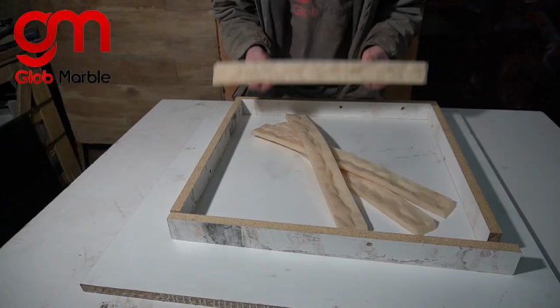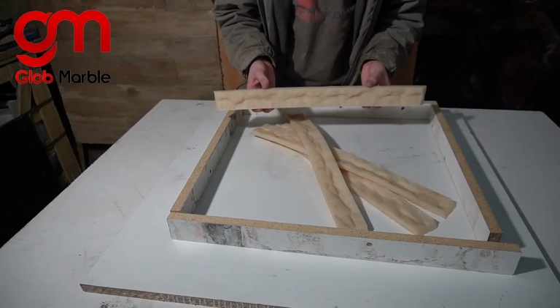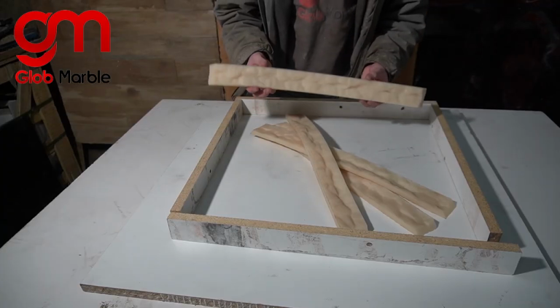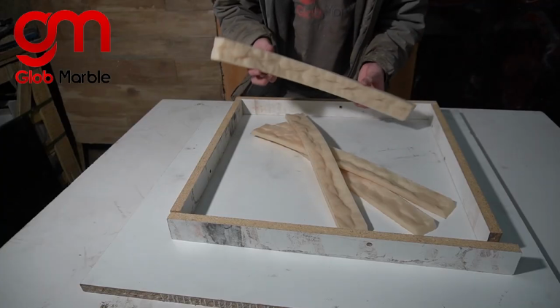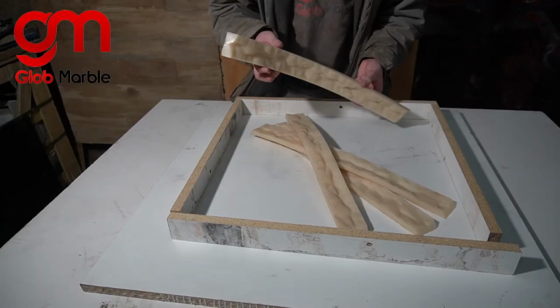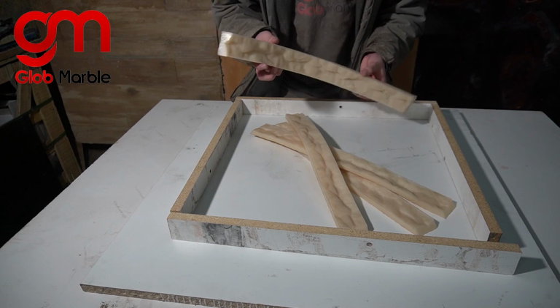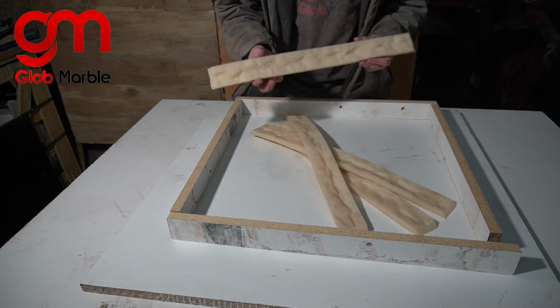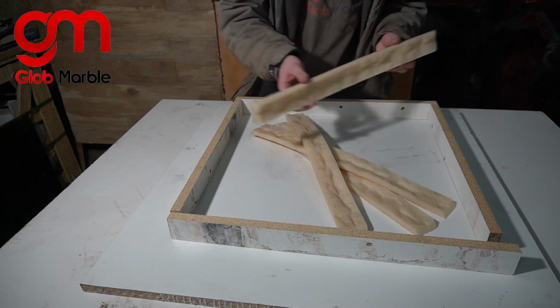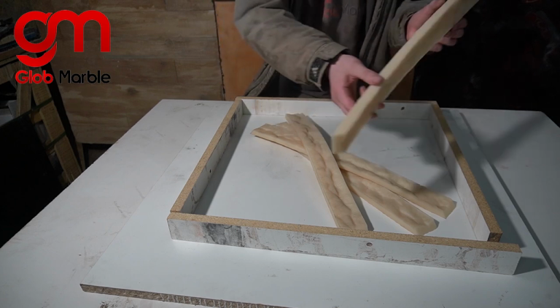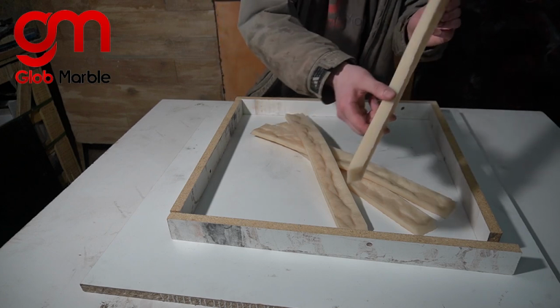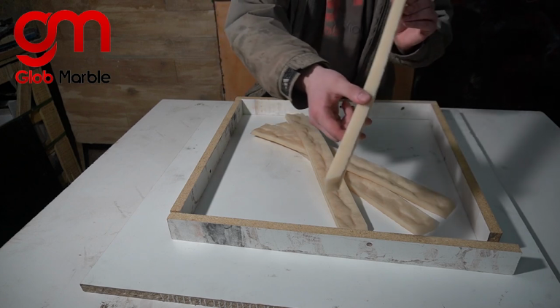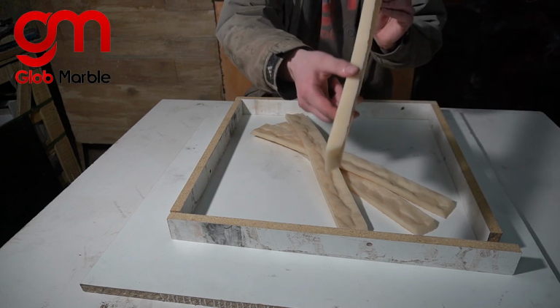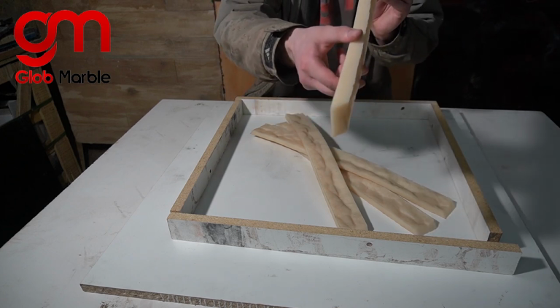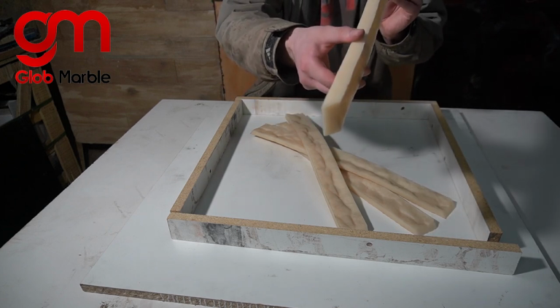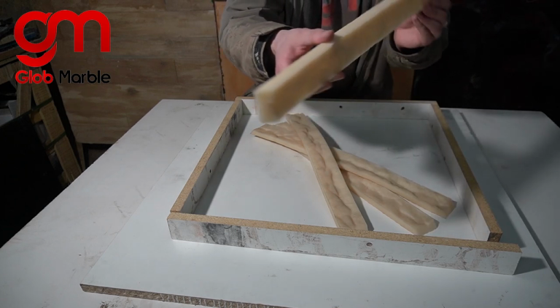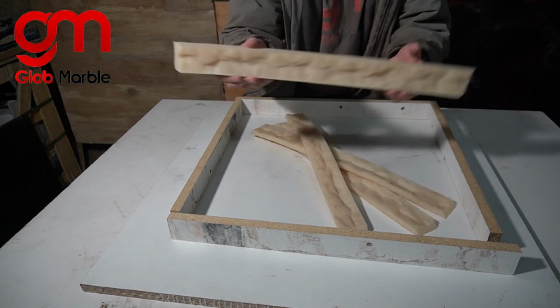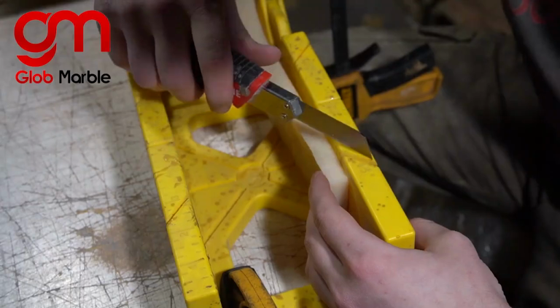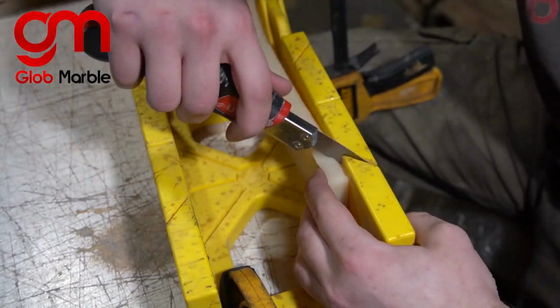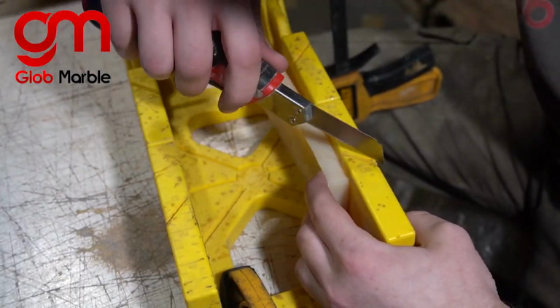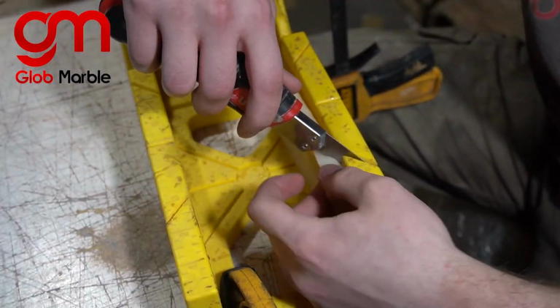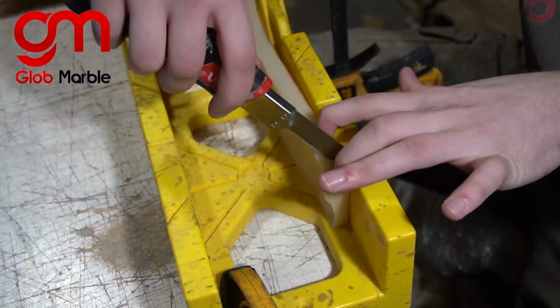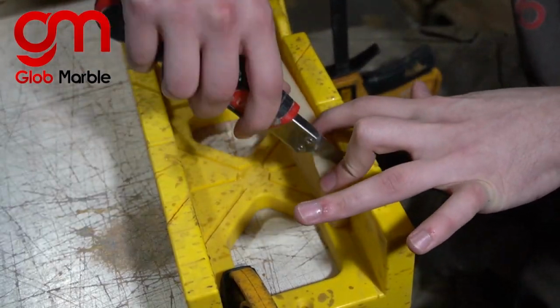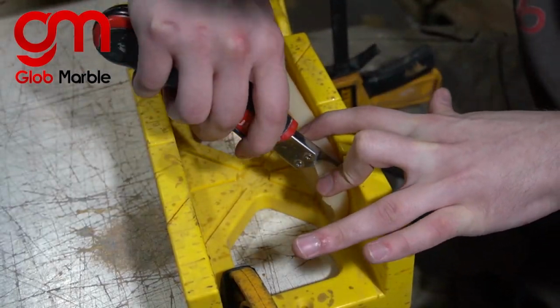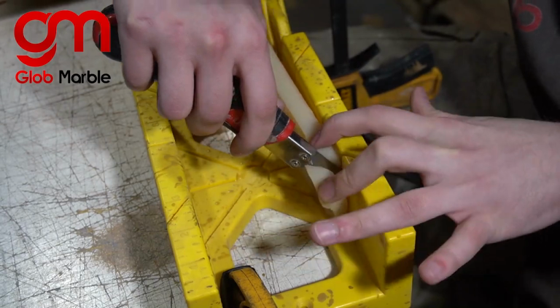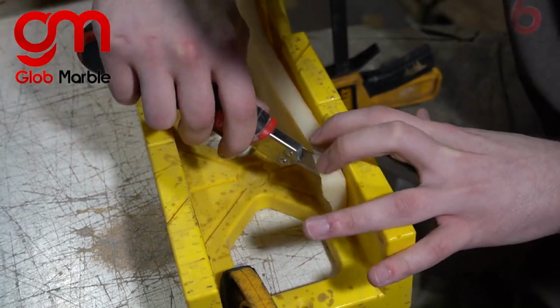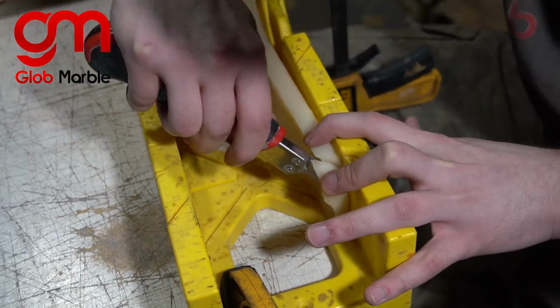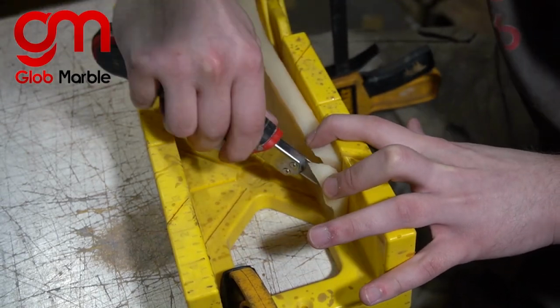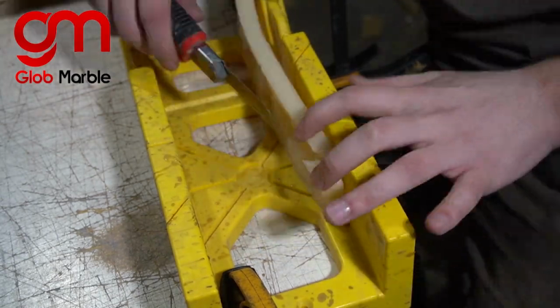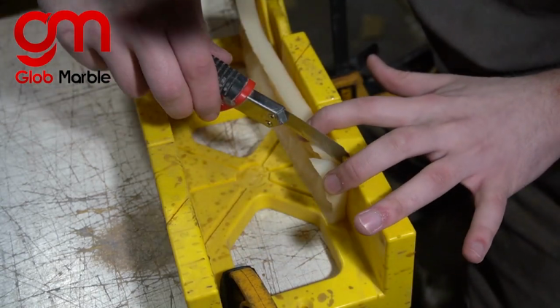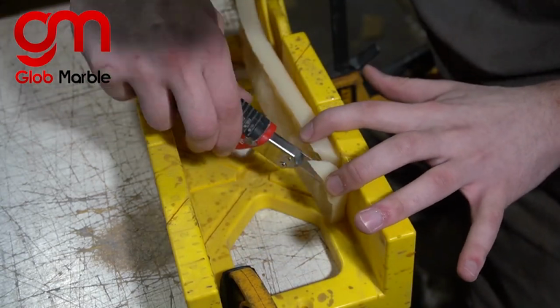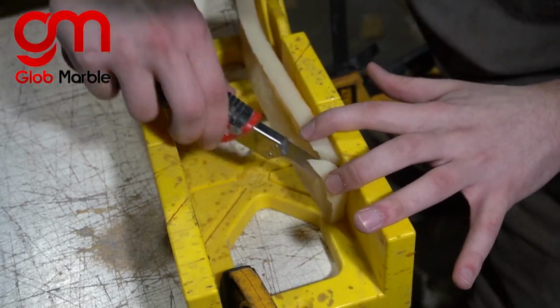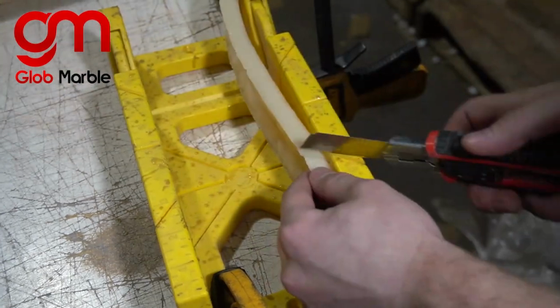I cut up this 8-foot countertop edge form and put 45 degree angles into each cut to make sure that everything fits nicely into a square shape like this in the corners.